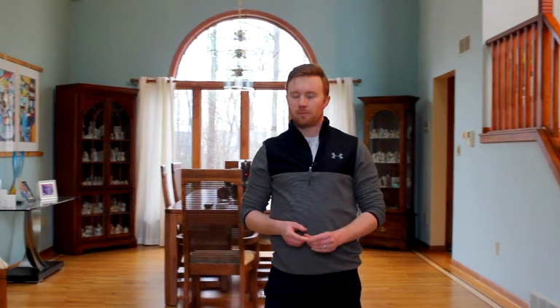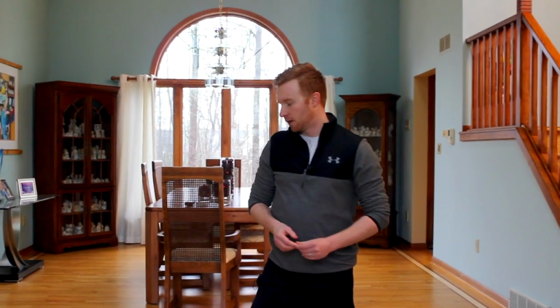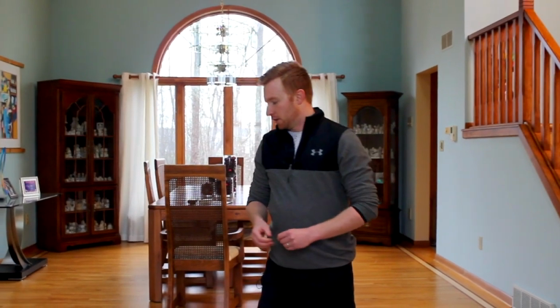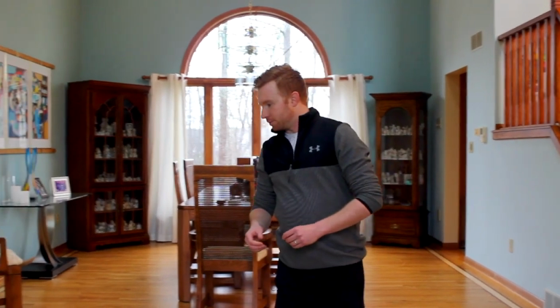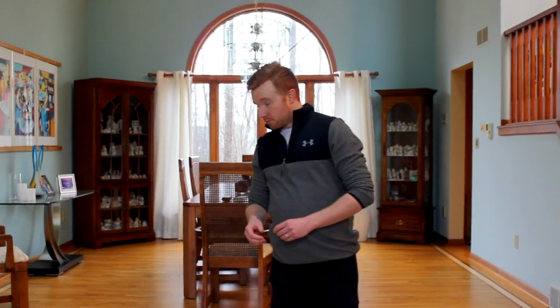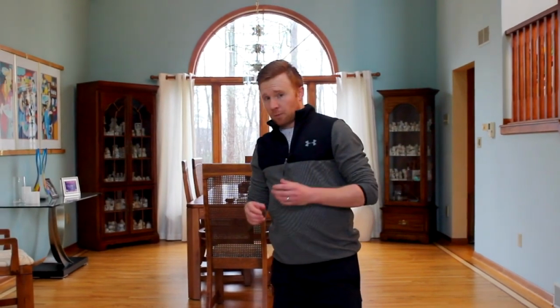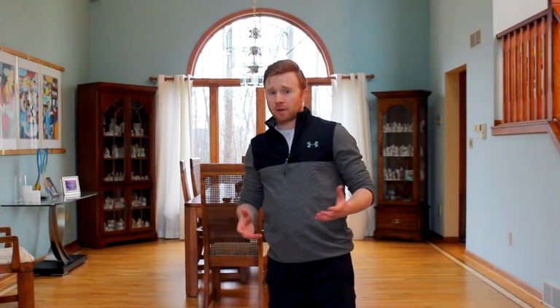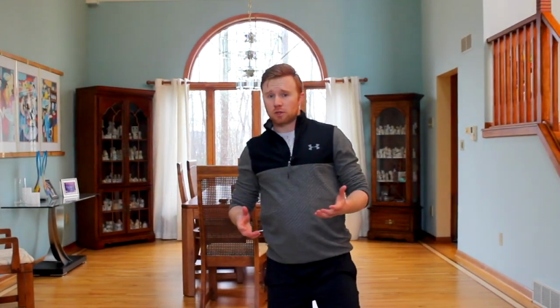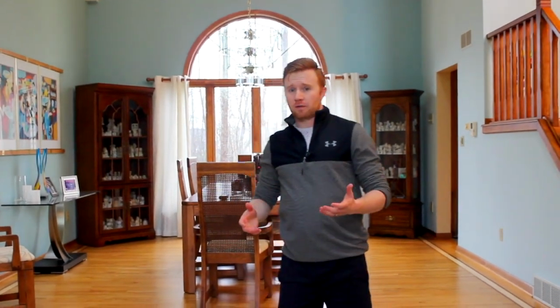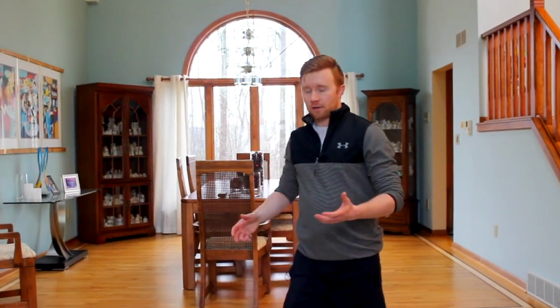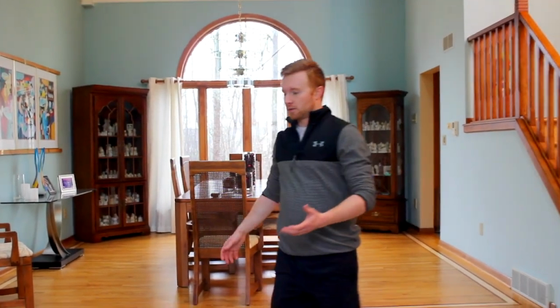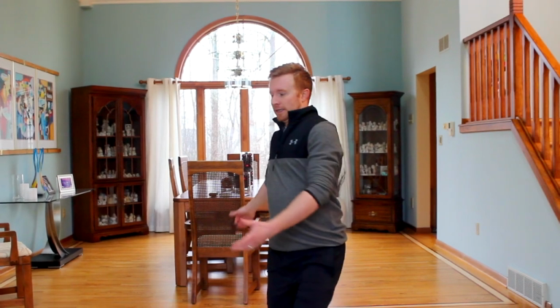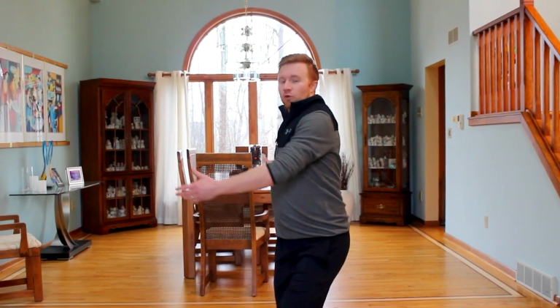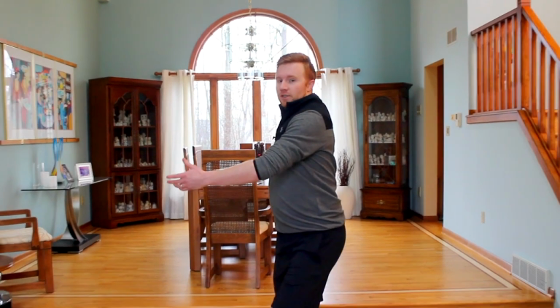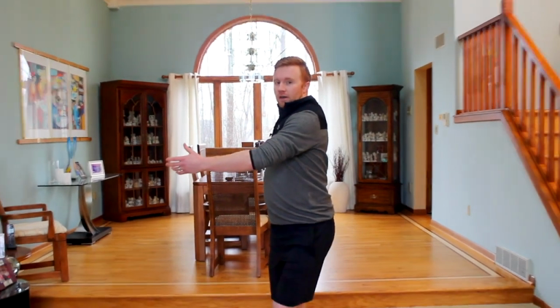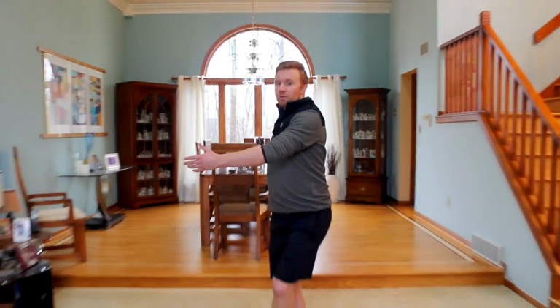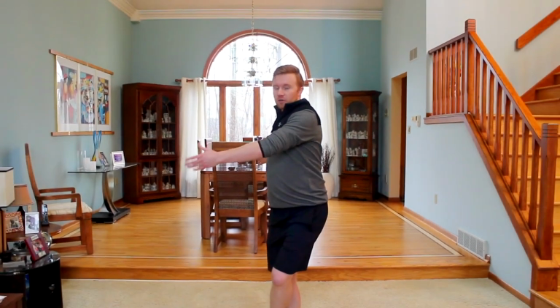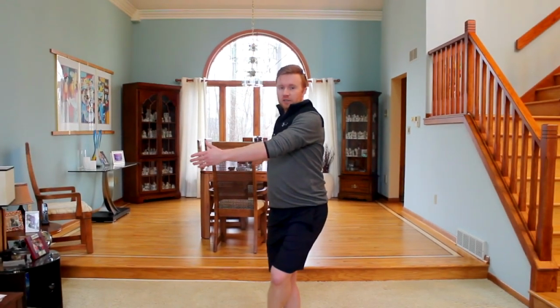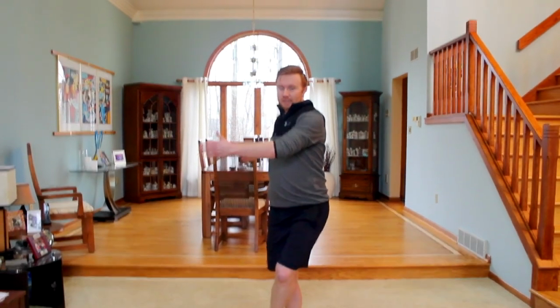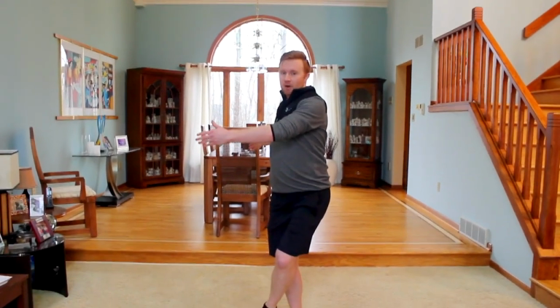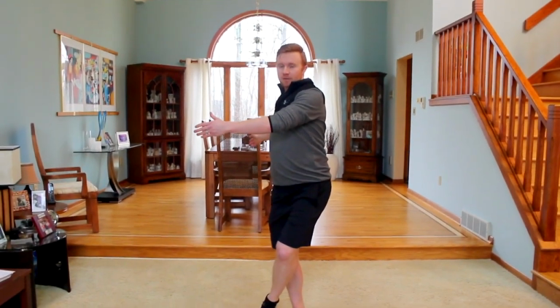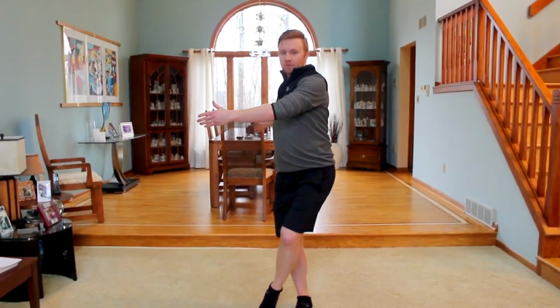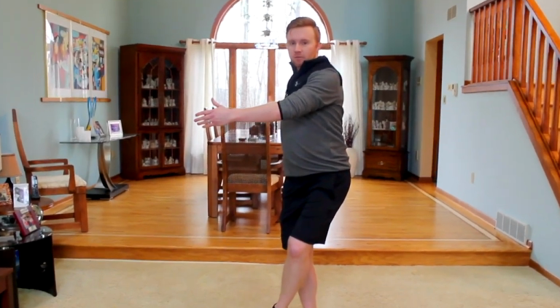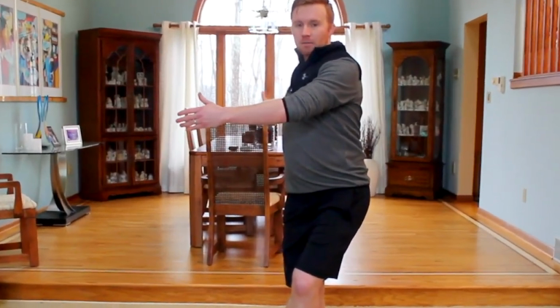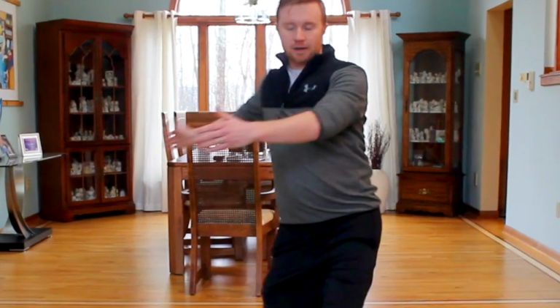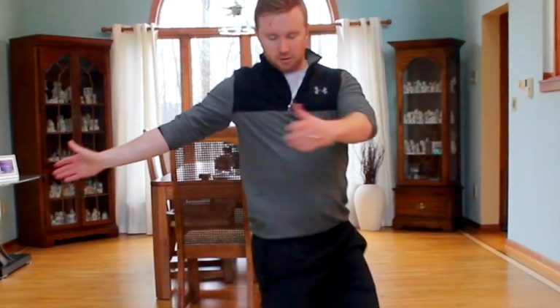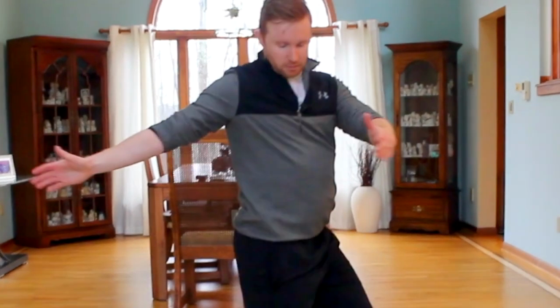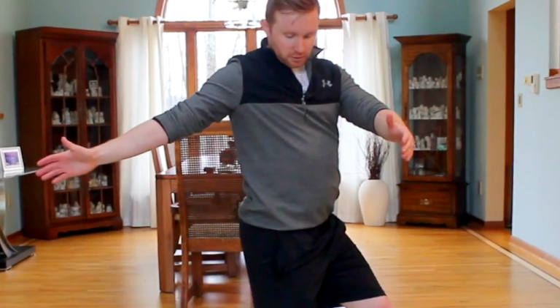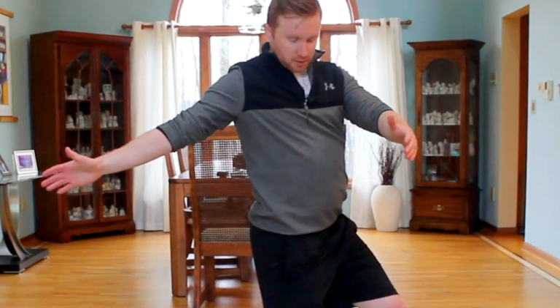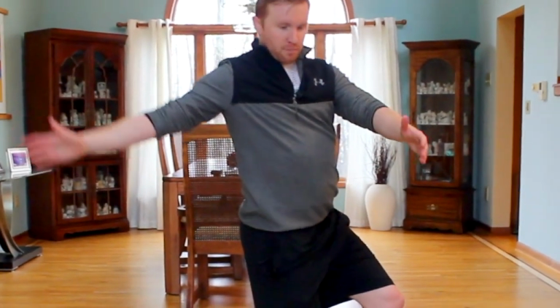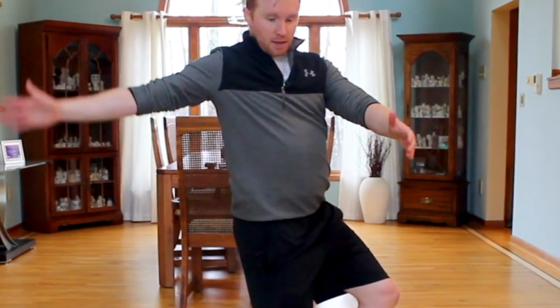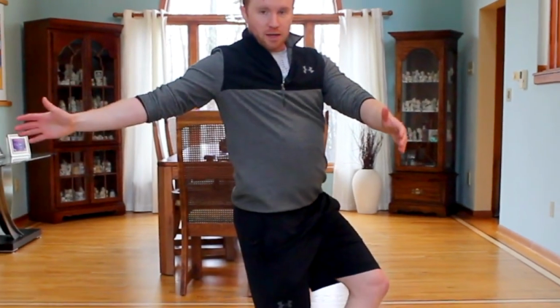When performing a loop jump off ice, we're going to start in our loop position — left arm in front, right arm behind — and turn sideways so you can see this.